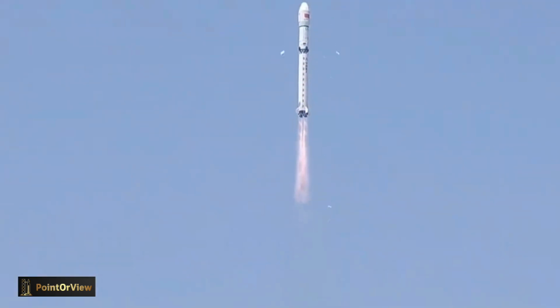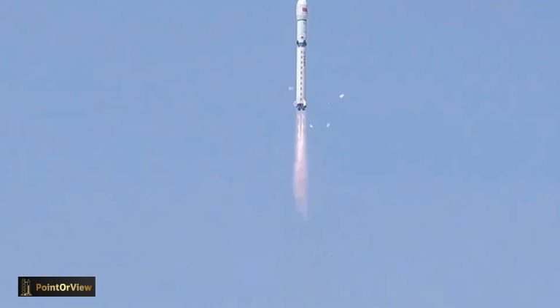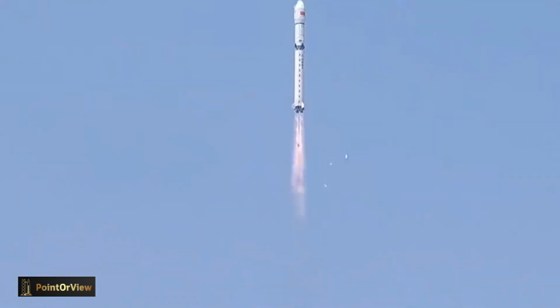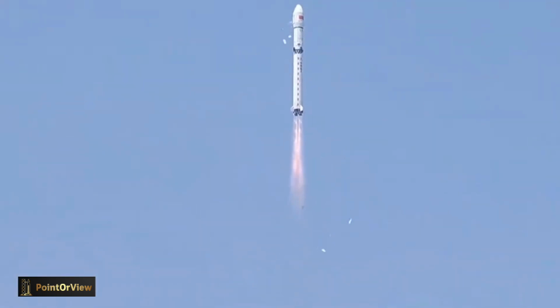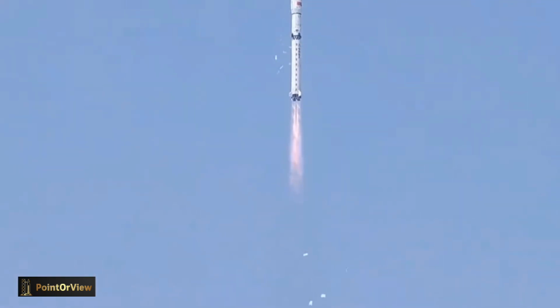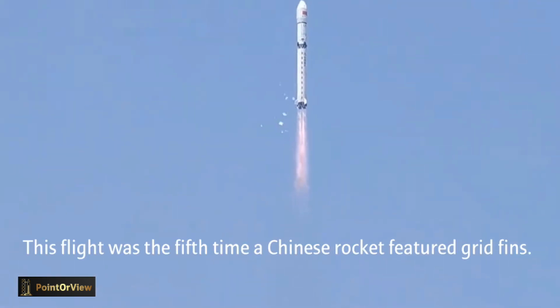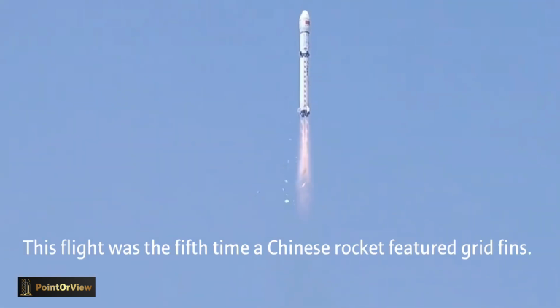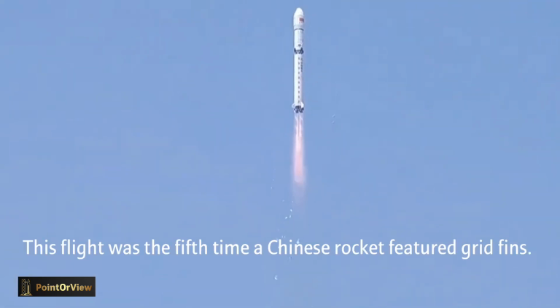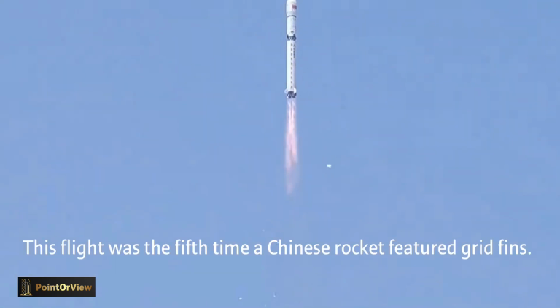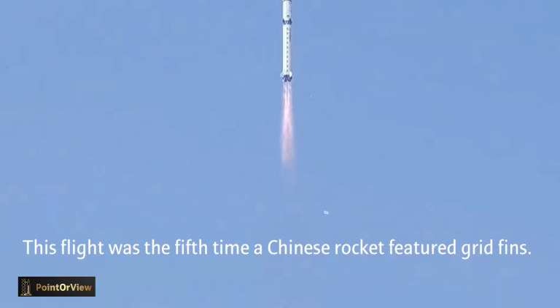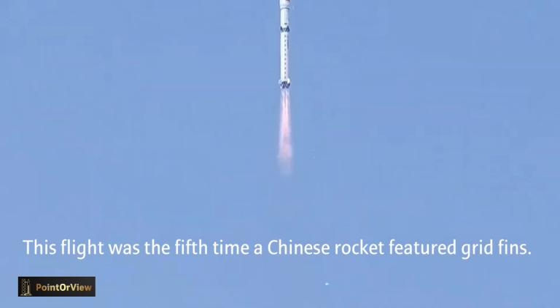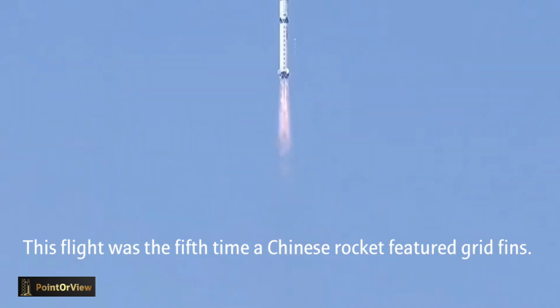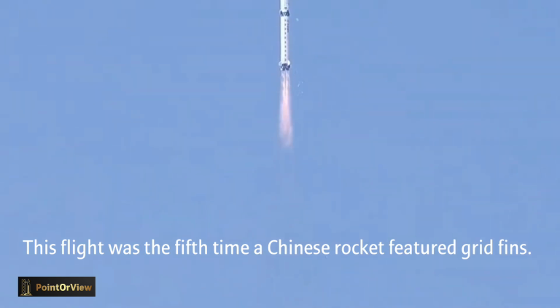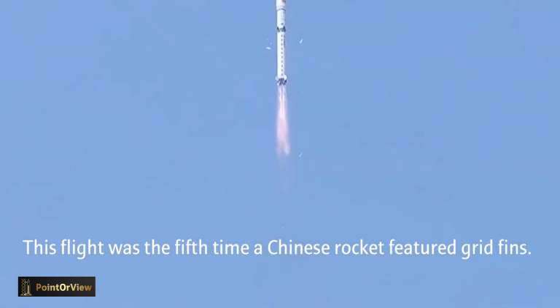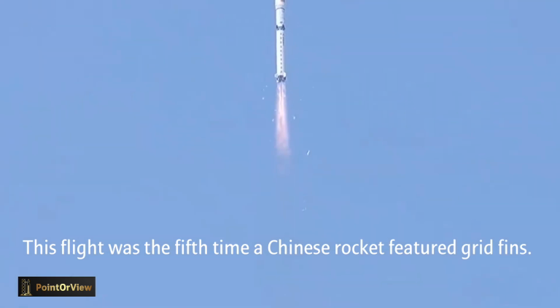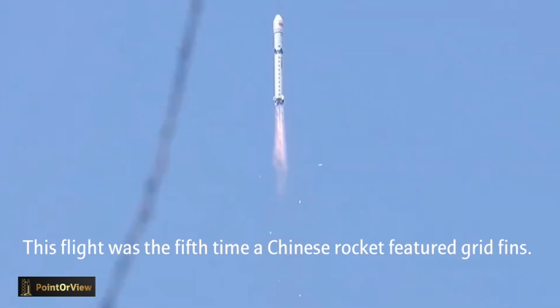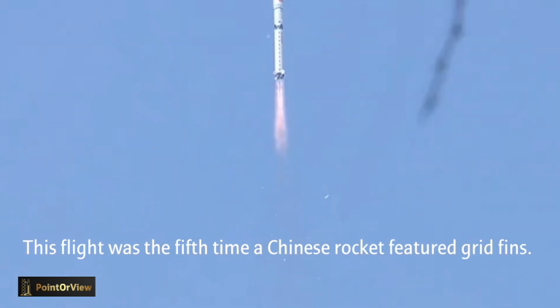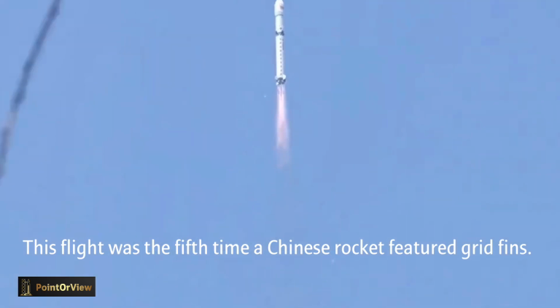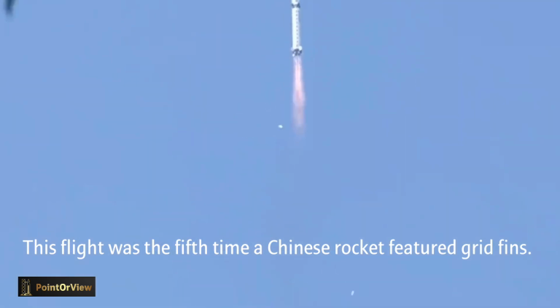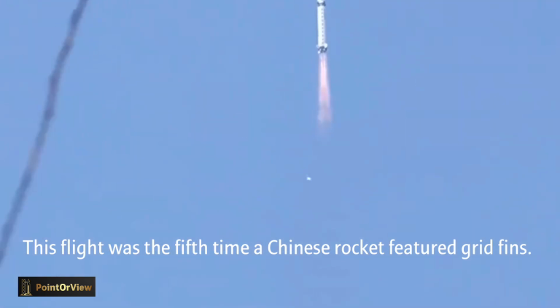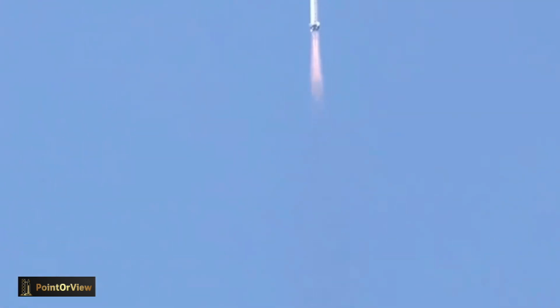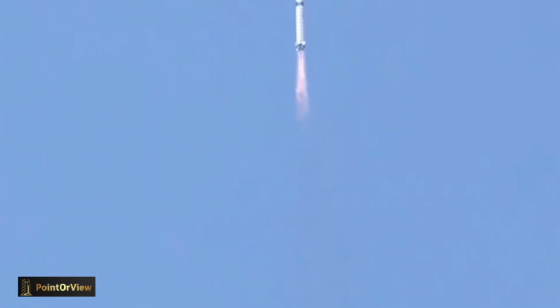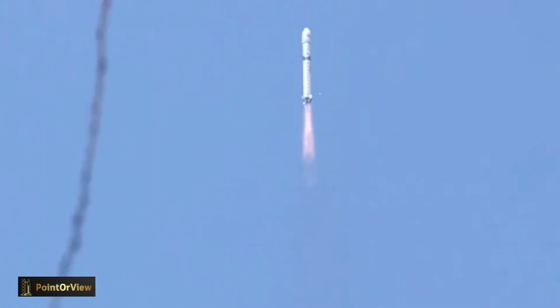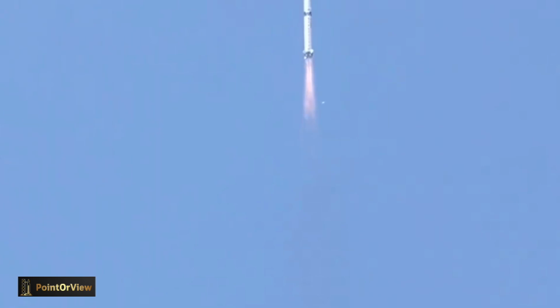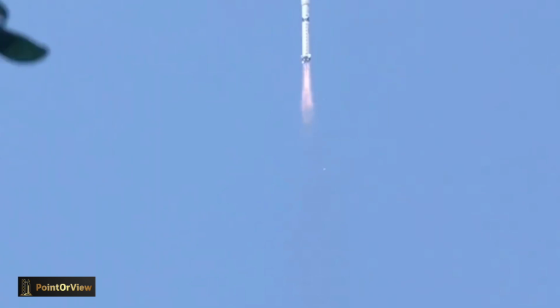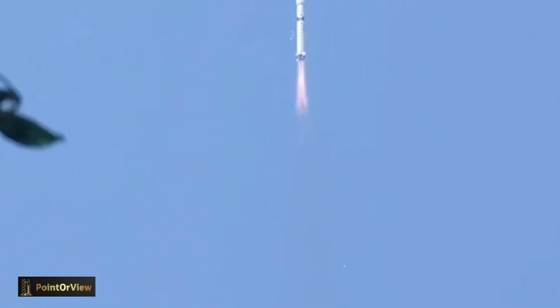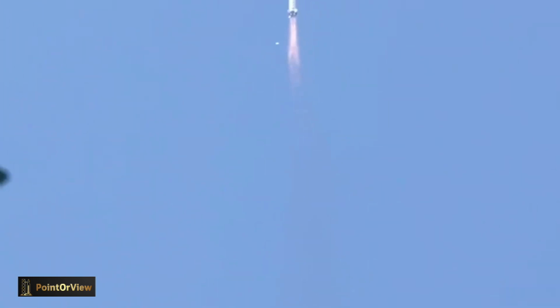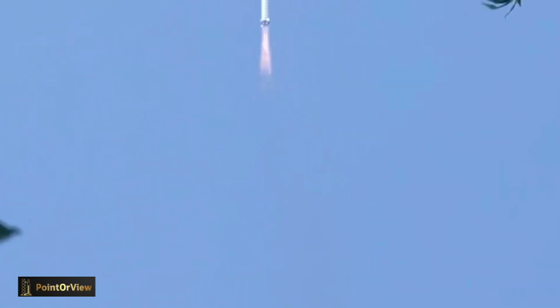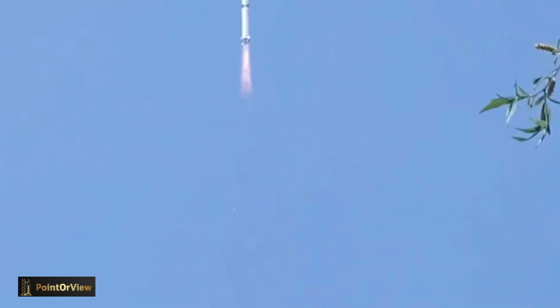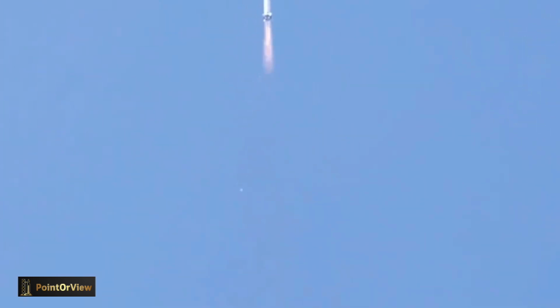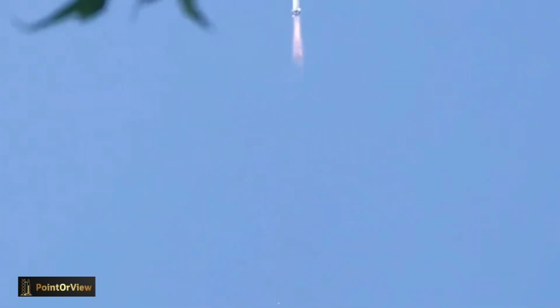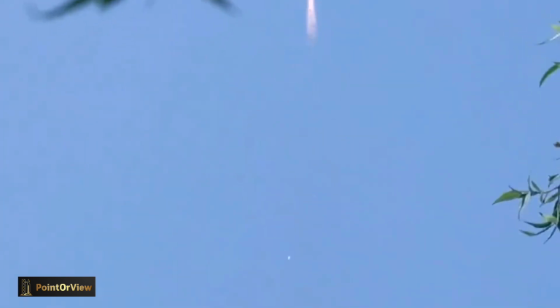On July 21, 2023, the grid-rudder system carried out its fourth flight test on the Long March 4B rocket, further verifying the maturity and reliability of the system.